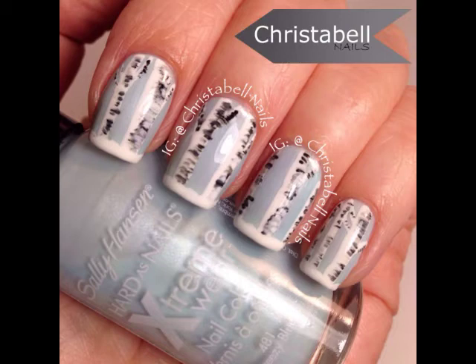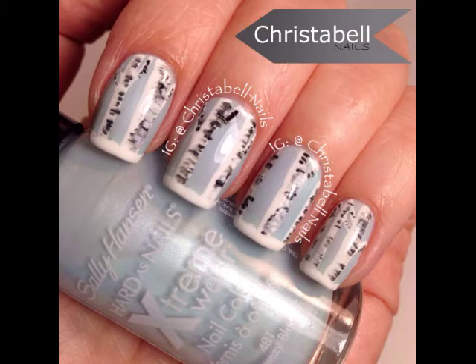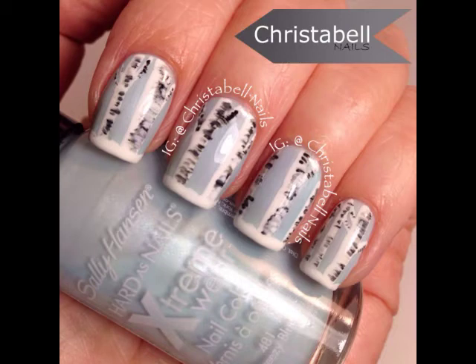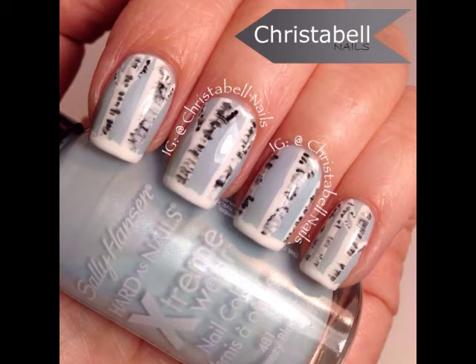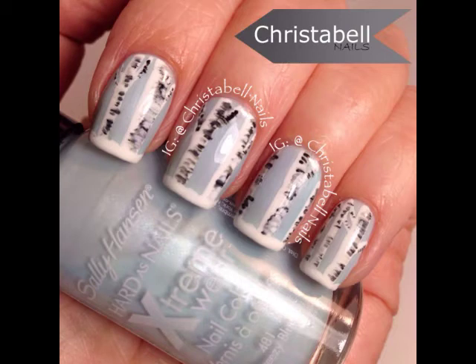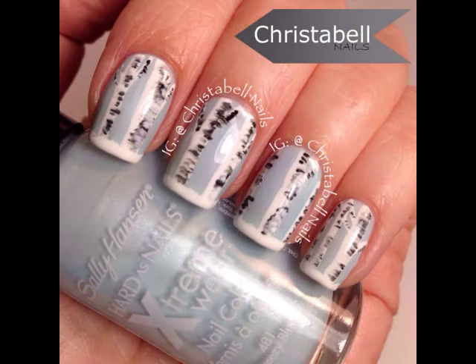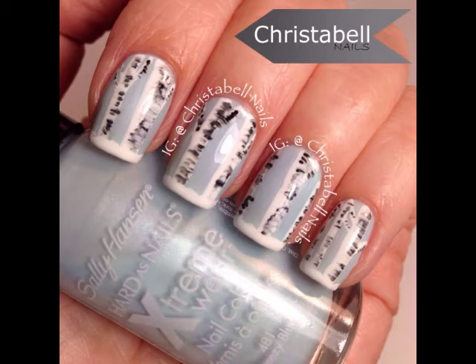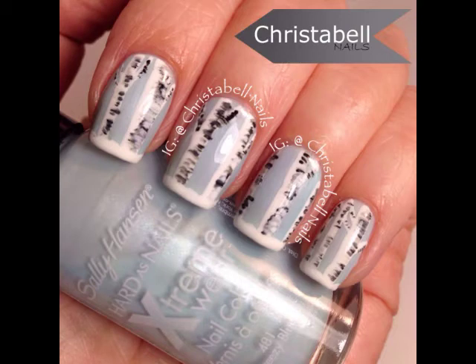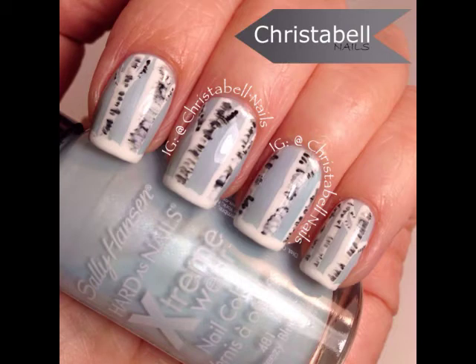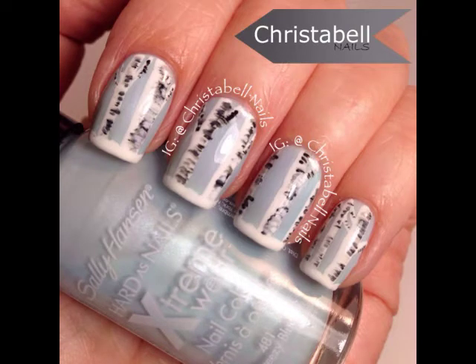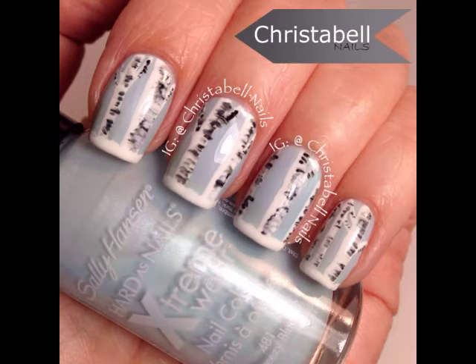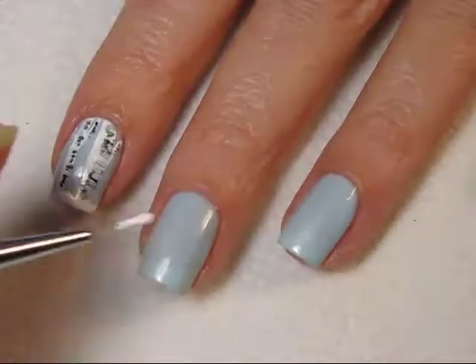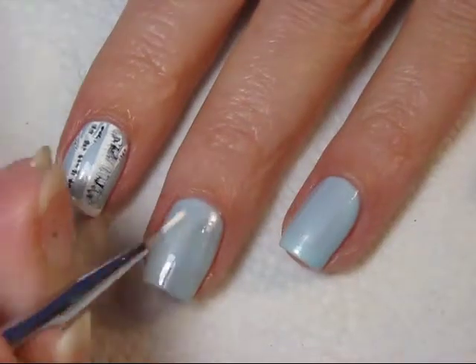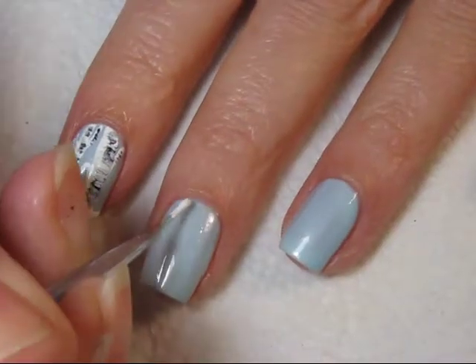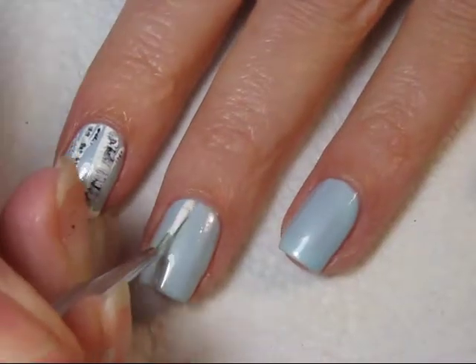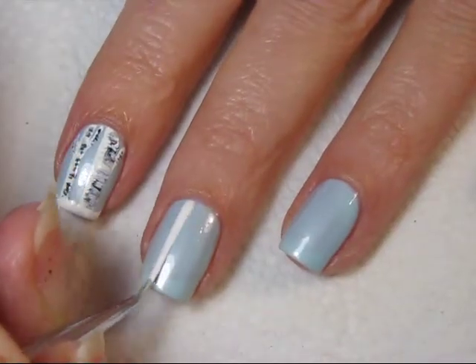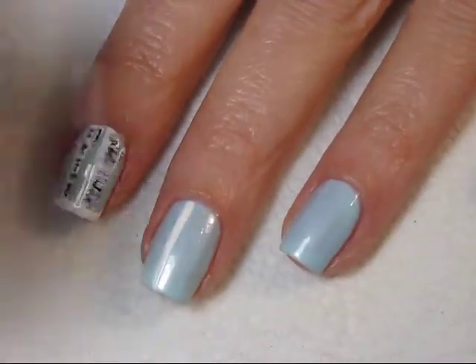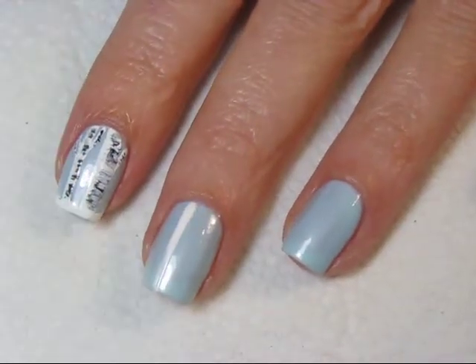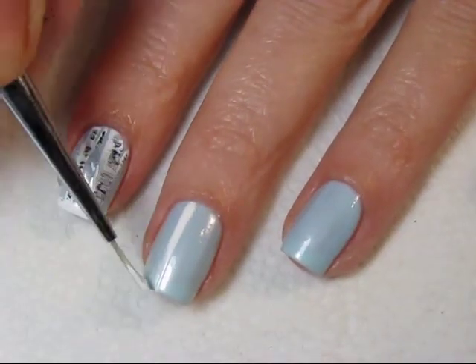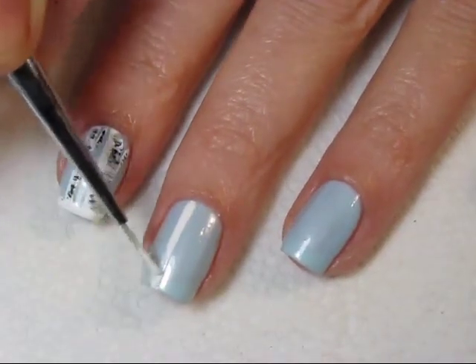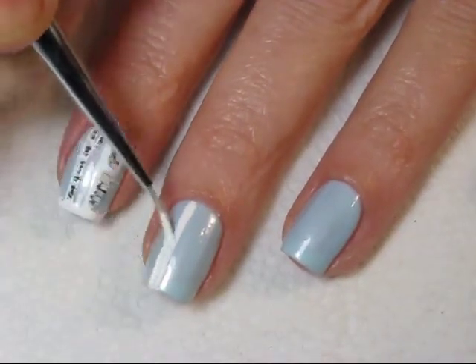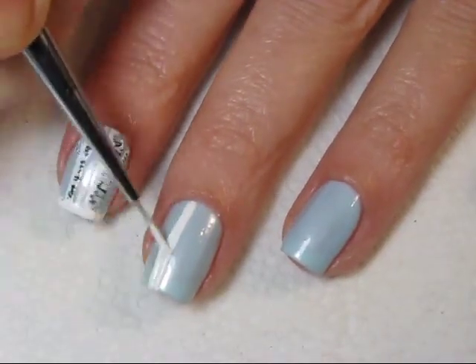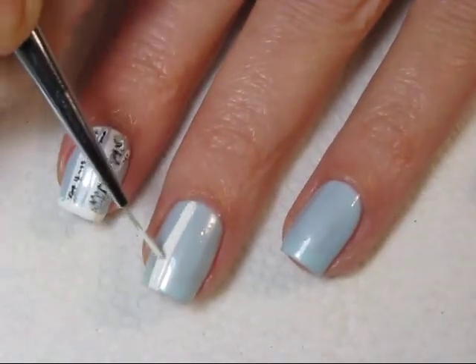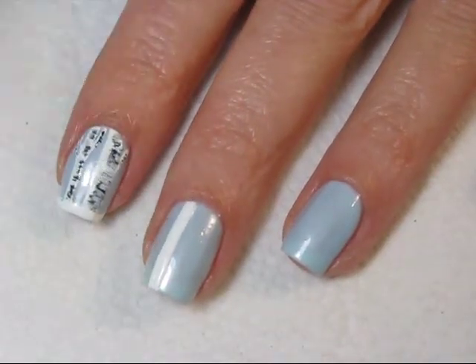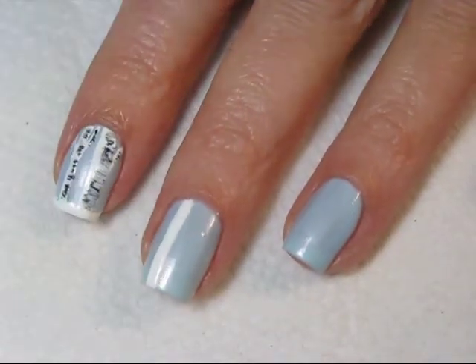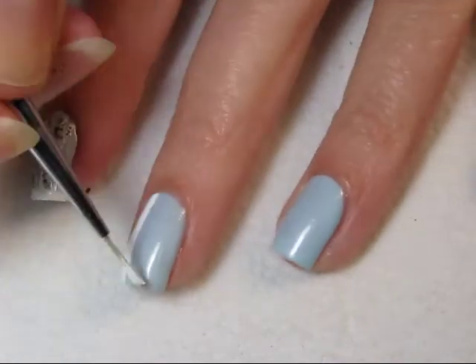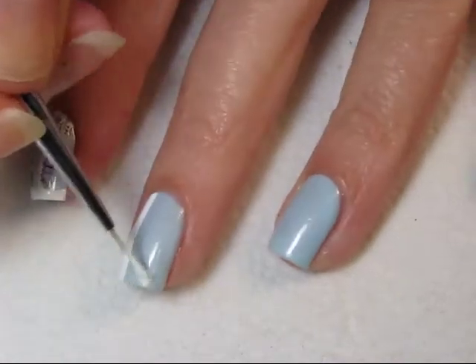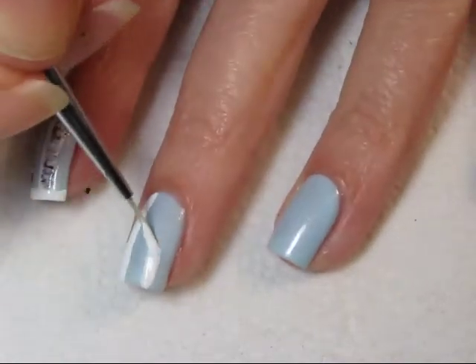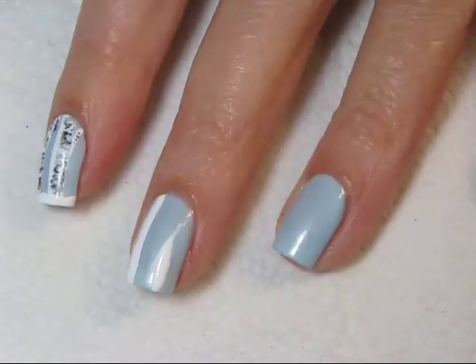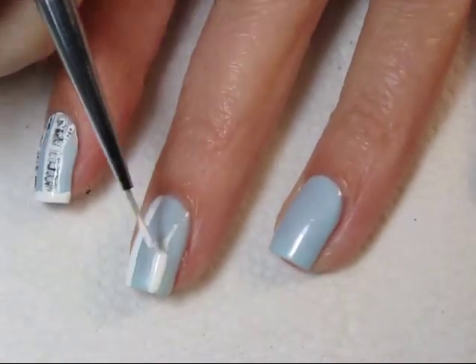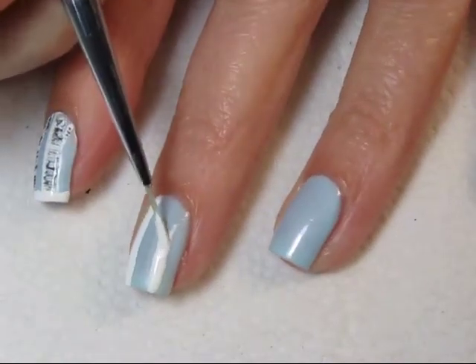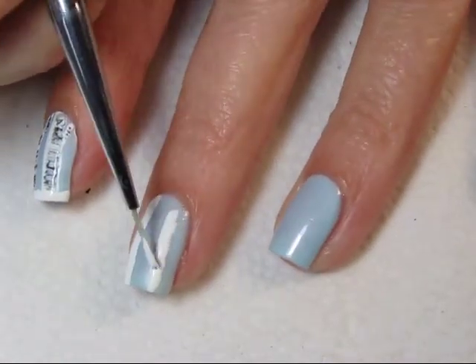Today's winter design is an abstract look at birch trees. Beginning with a base coat of a light shade of blue, using white polish and a thin art brush, just draw some thick lines down your nail.